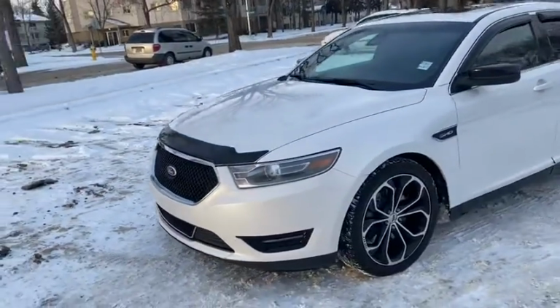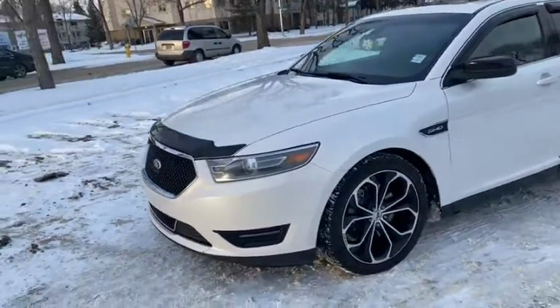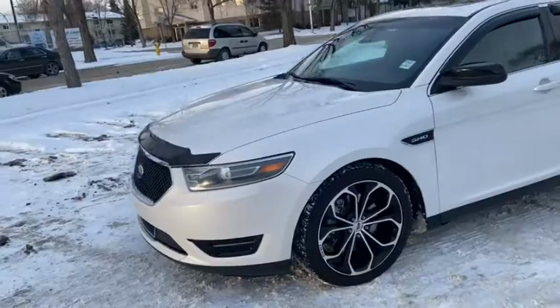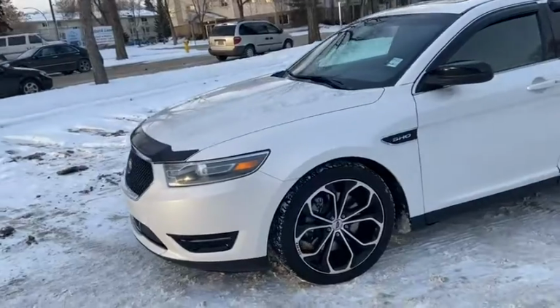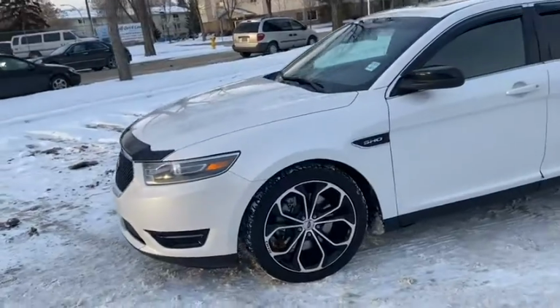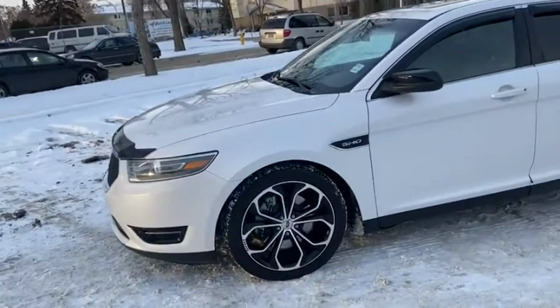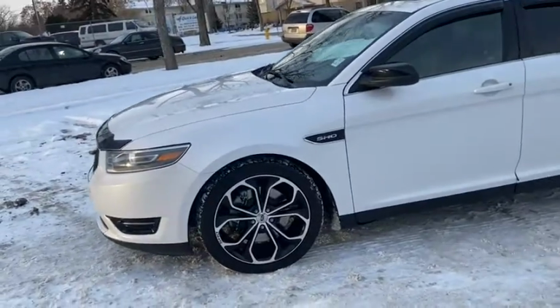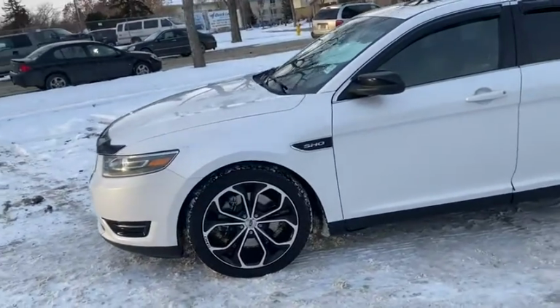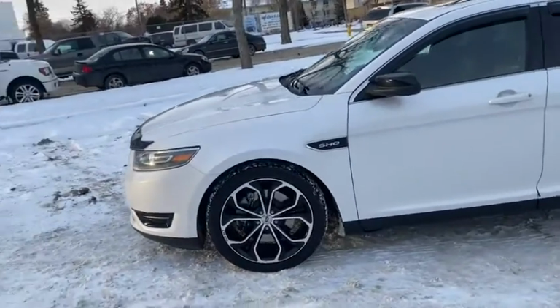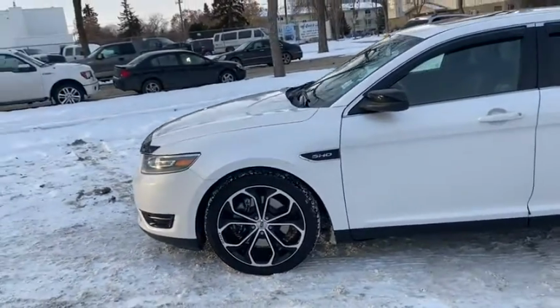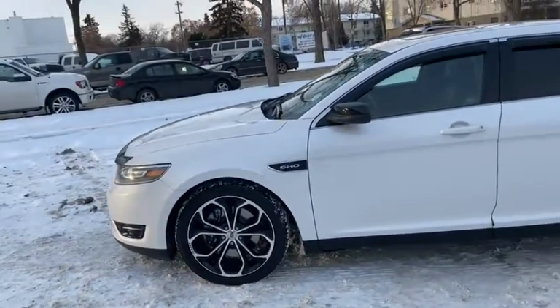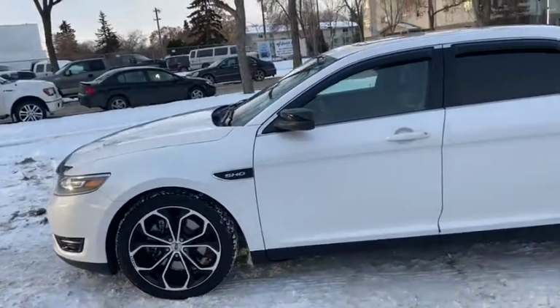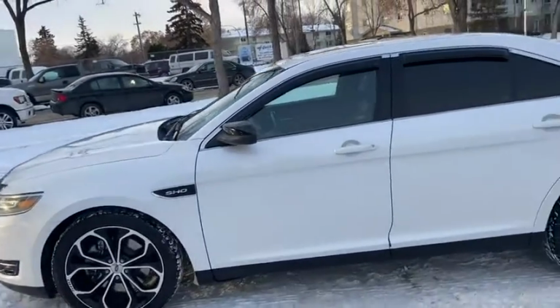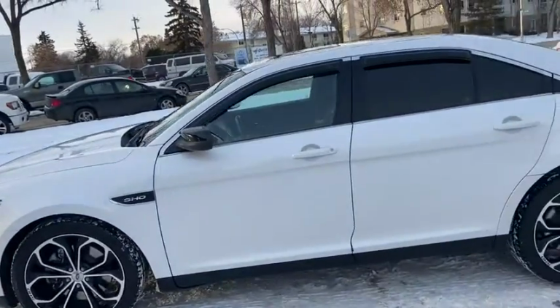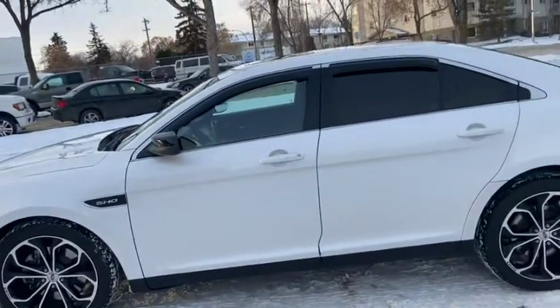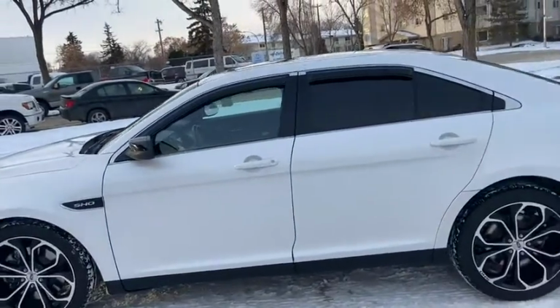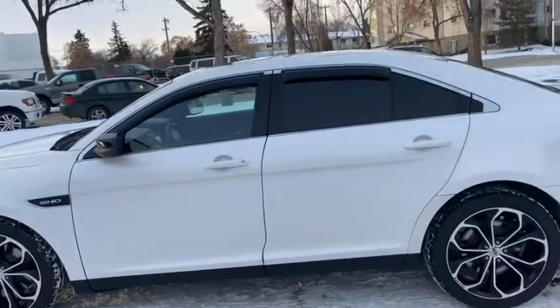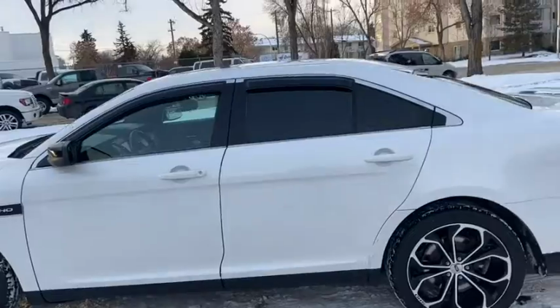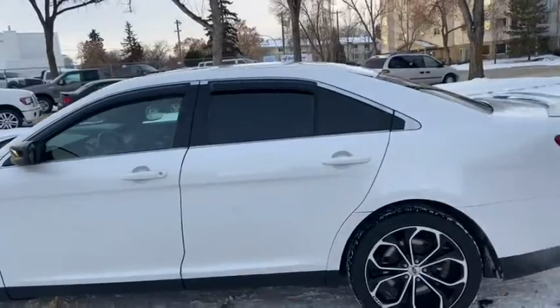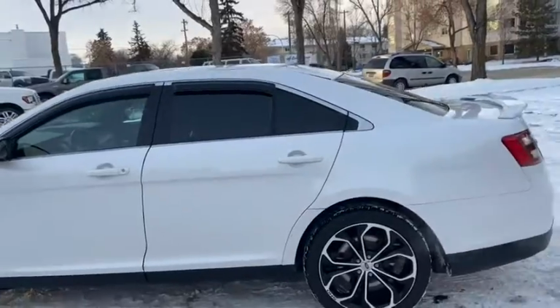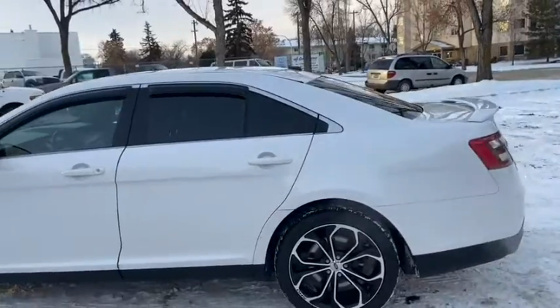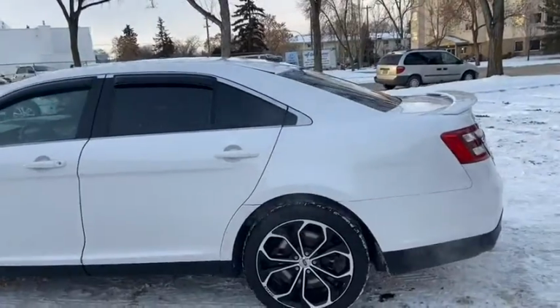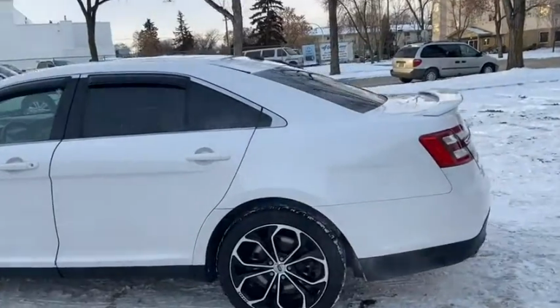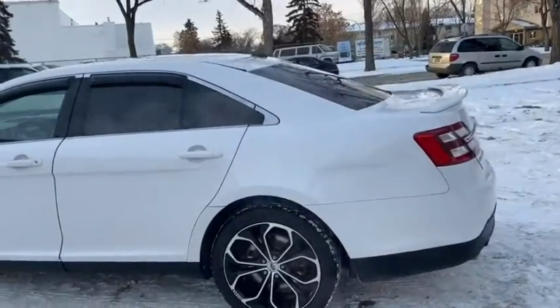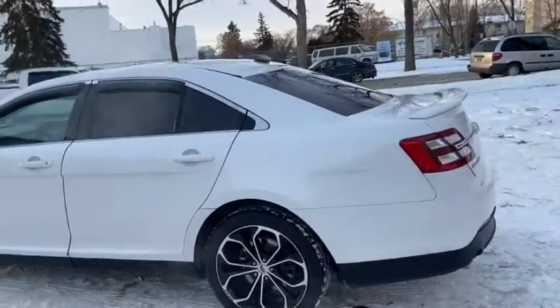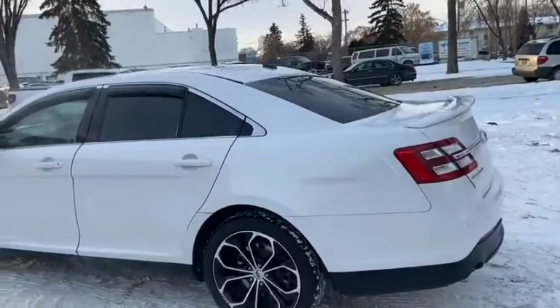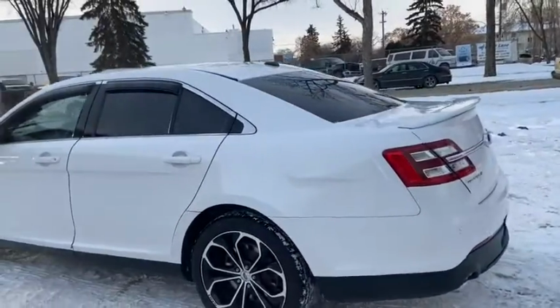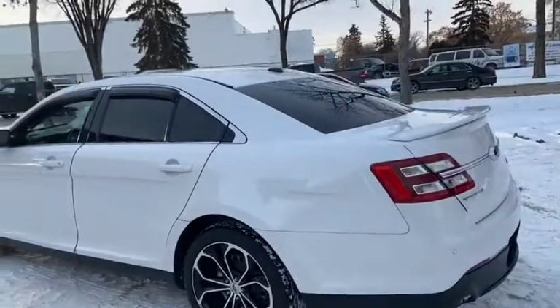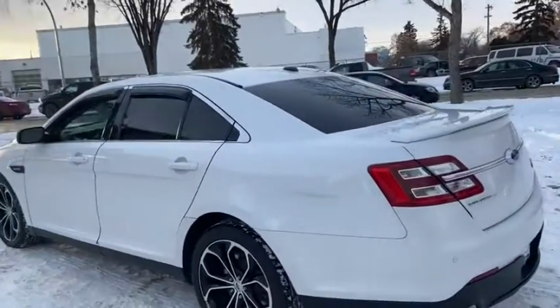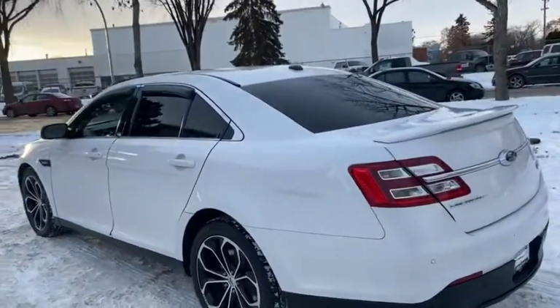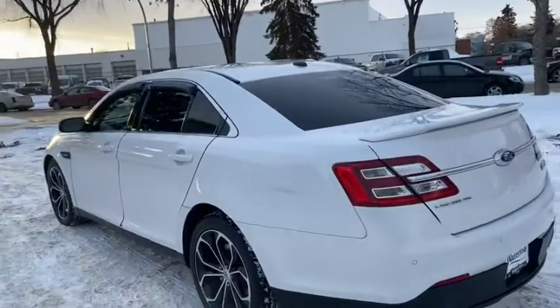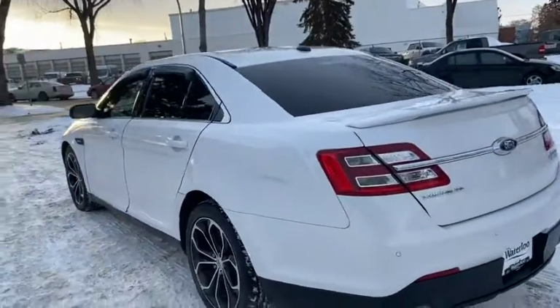On this car you have HID headlamps with your alloy wheels with the black painted pockets. You can seat a total of five passengers in this car, and it comes with remote start as well as a power moonroof.